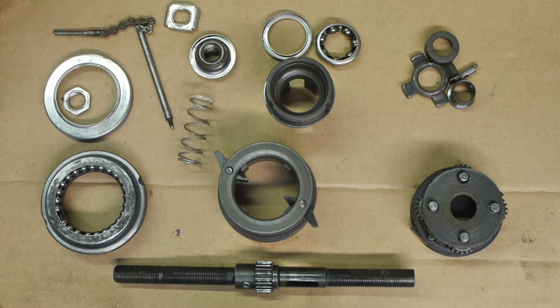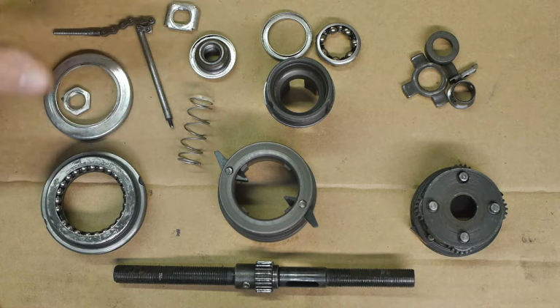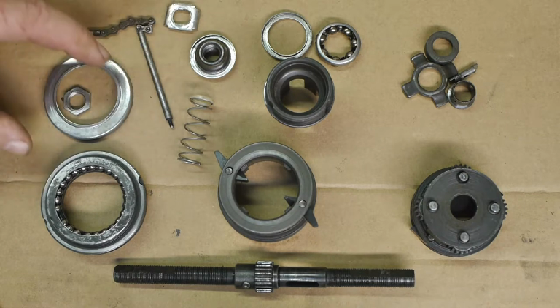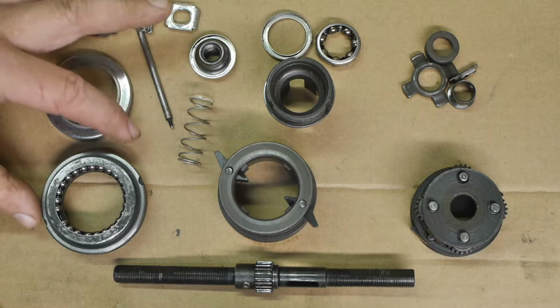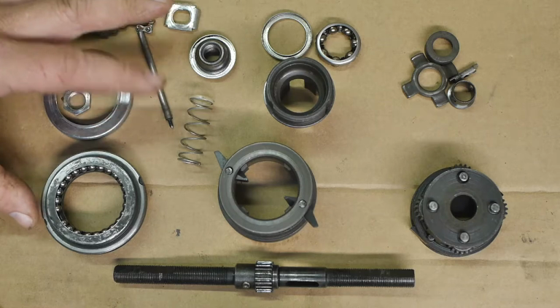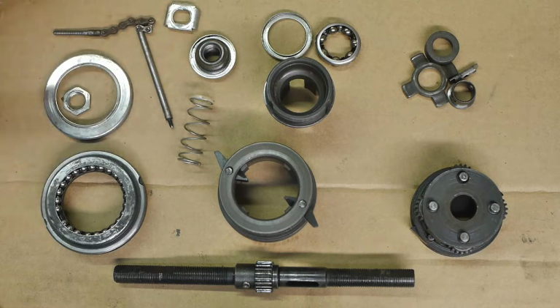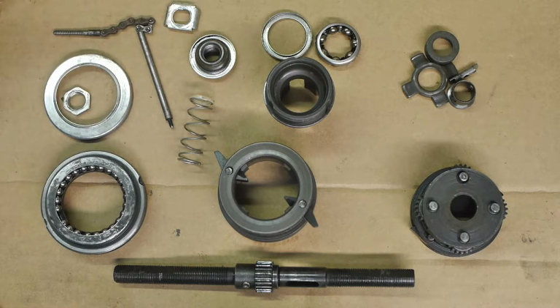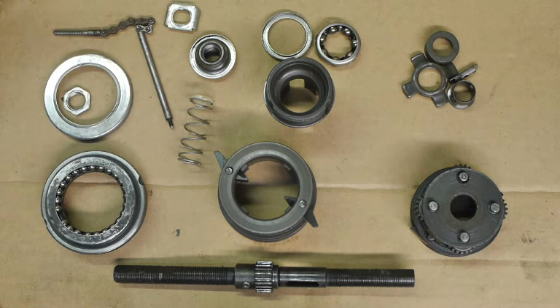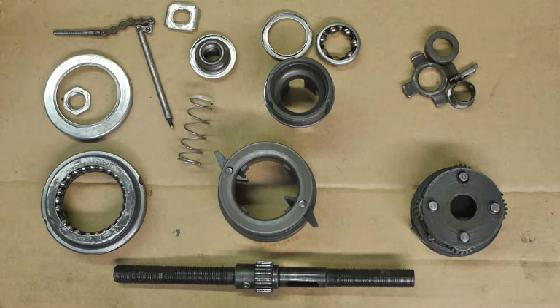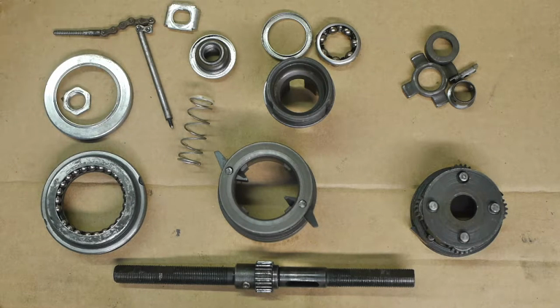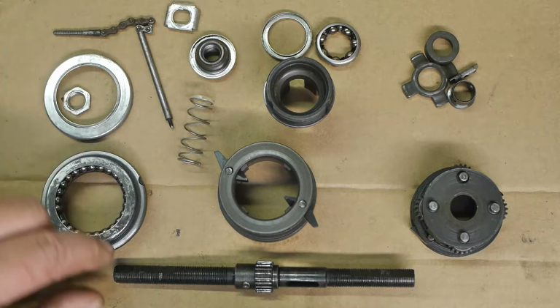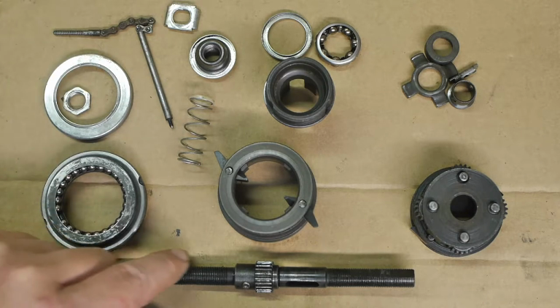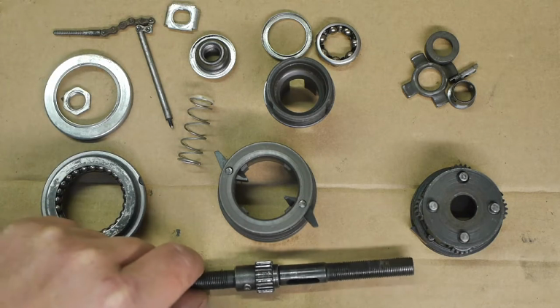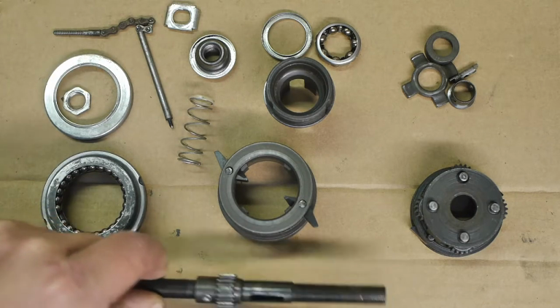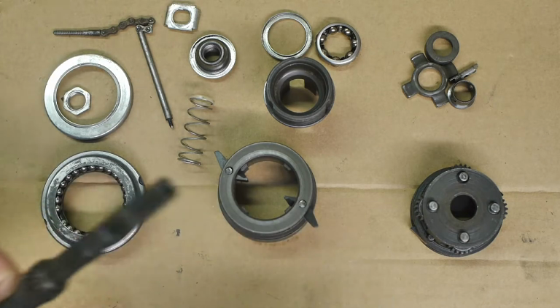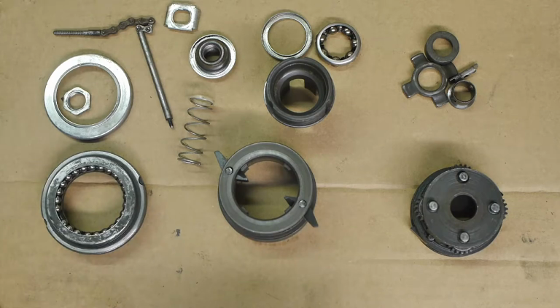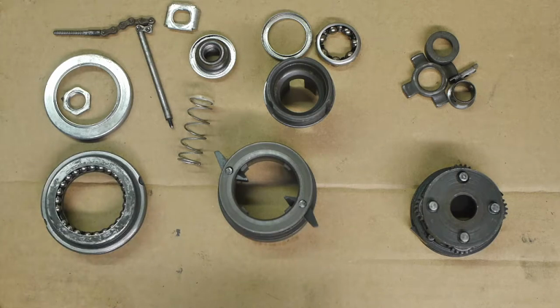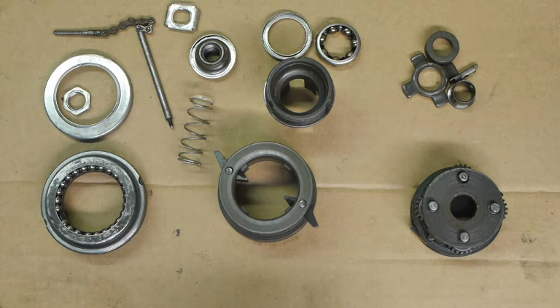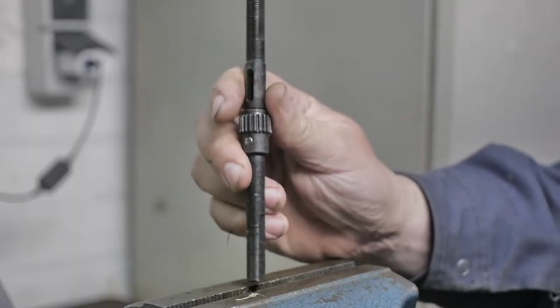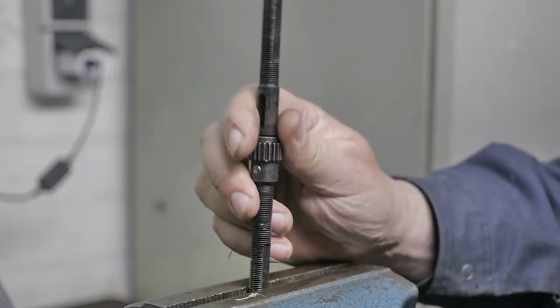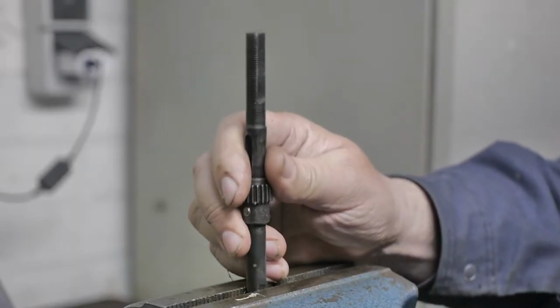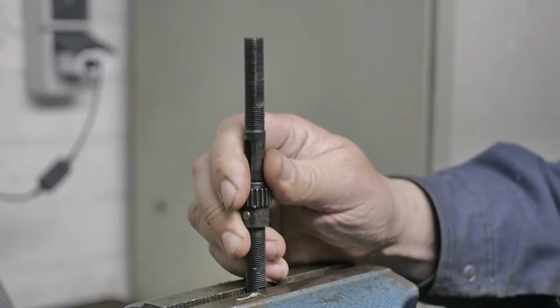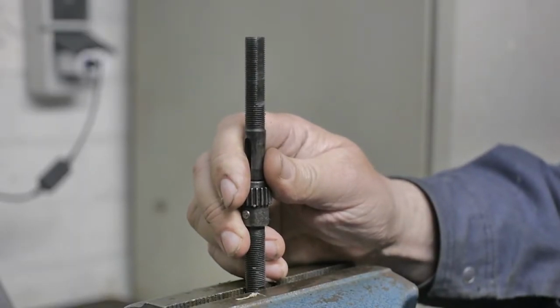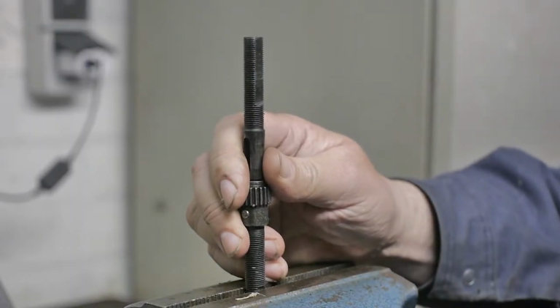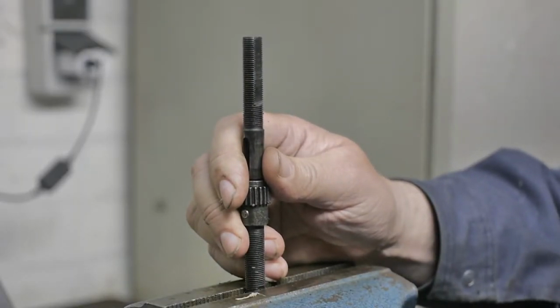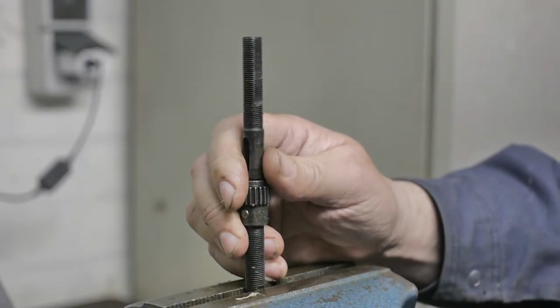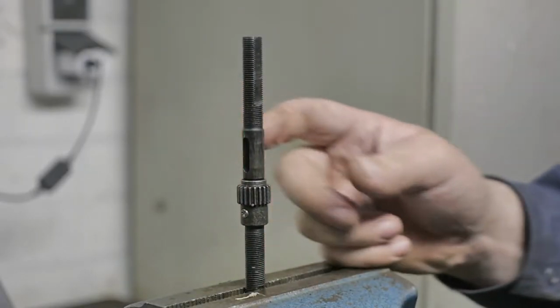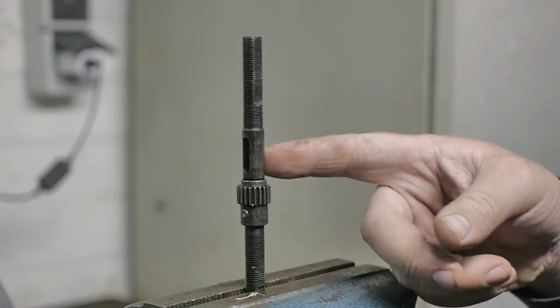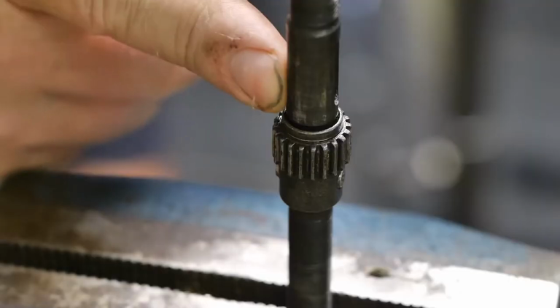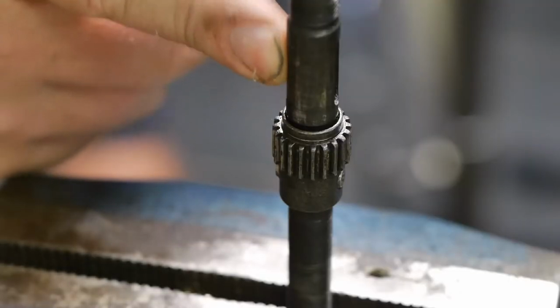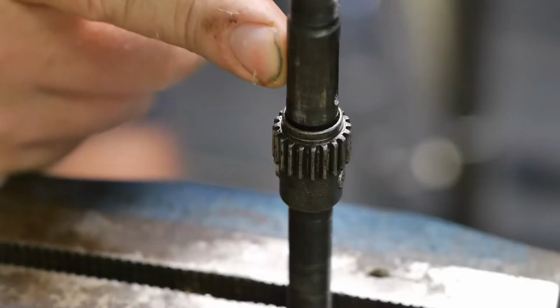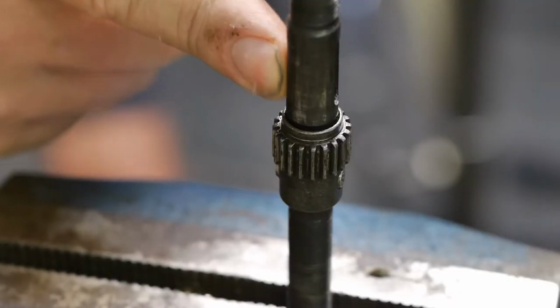See how everything still fits together. Let's start by sticking the axle in the vise. The slot here needs to be on the top.